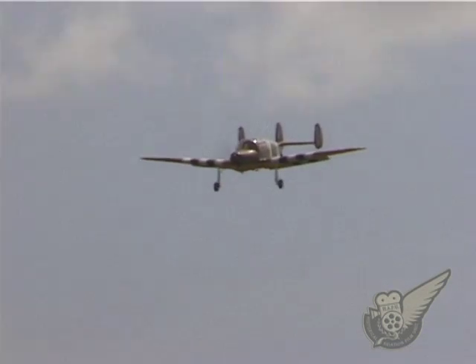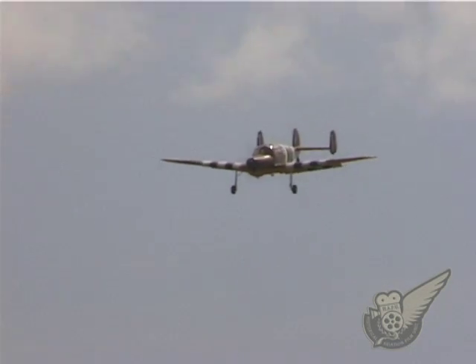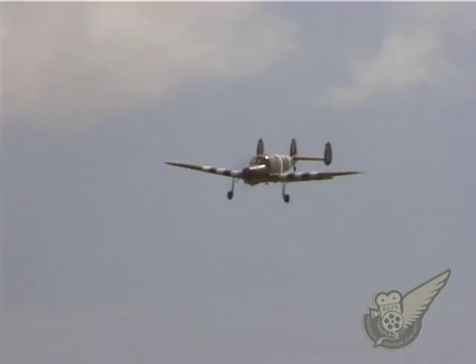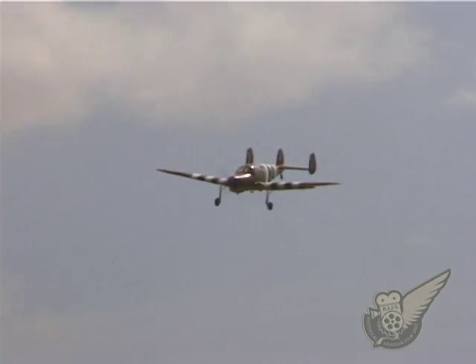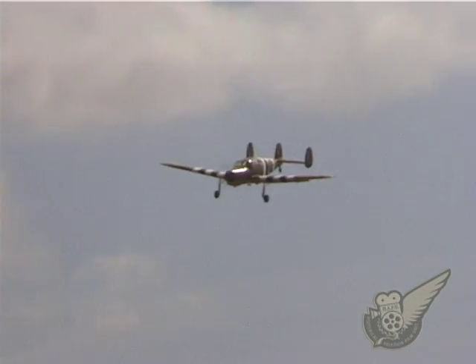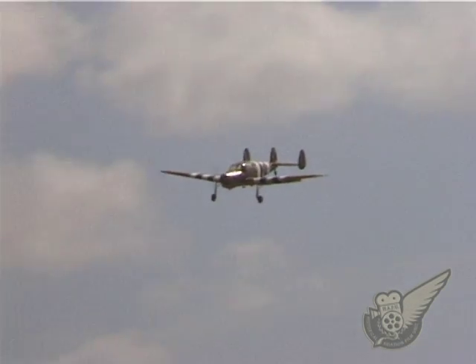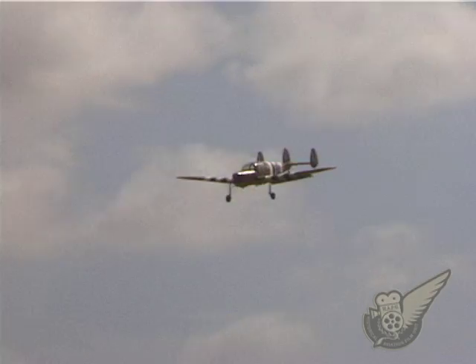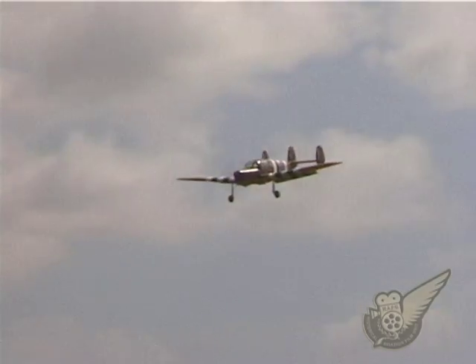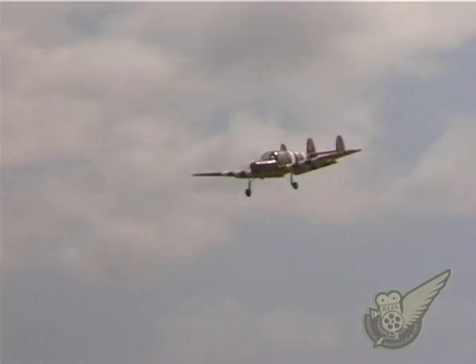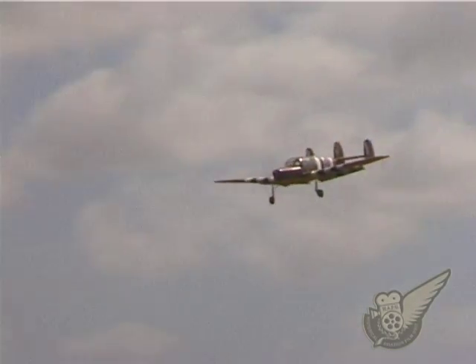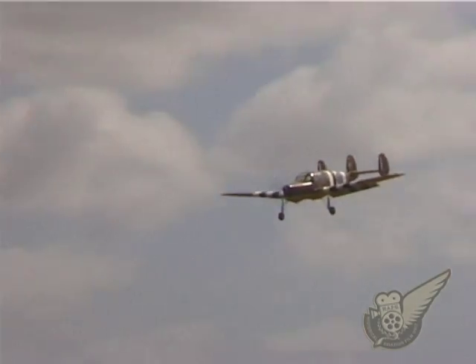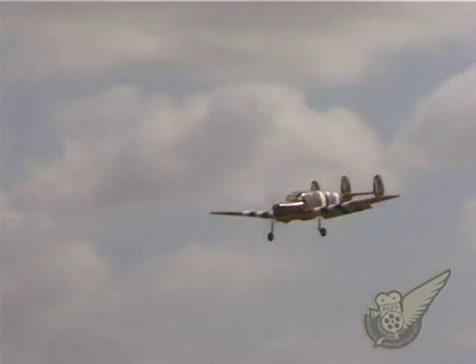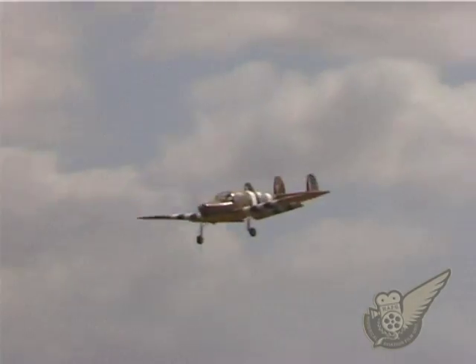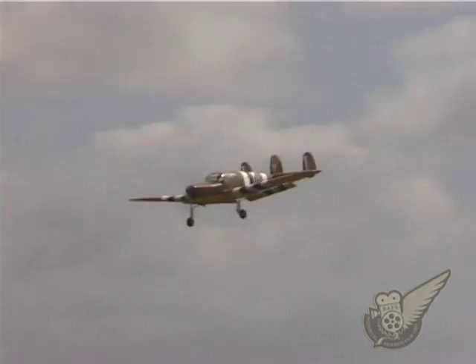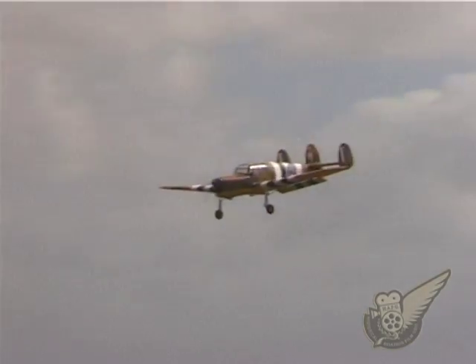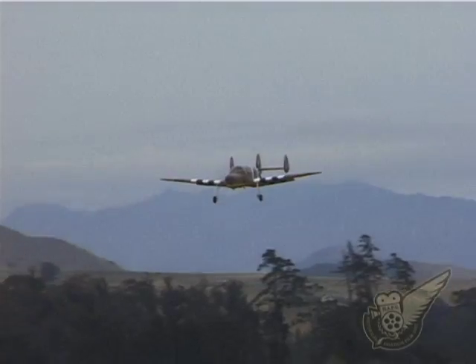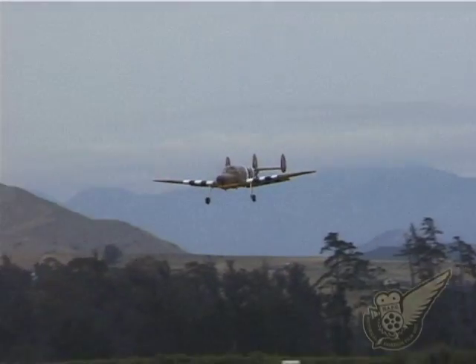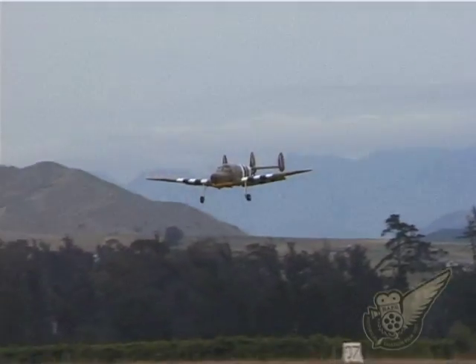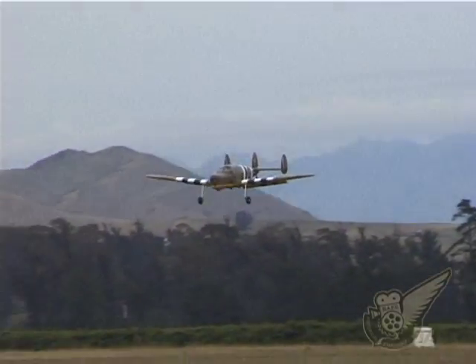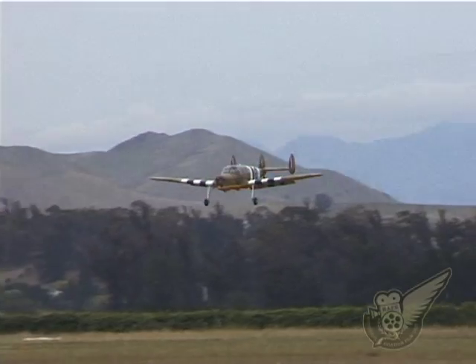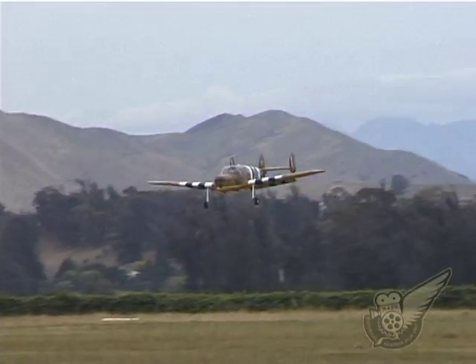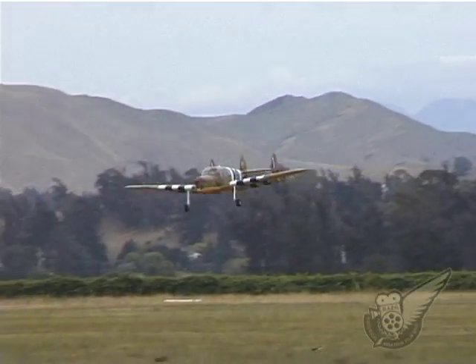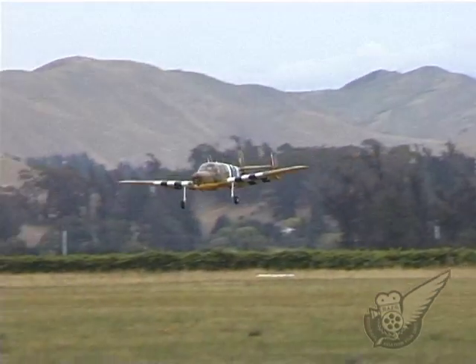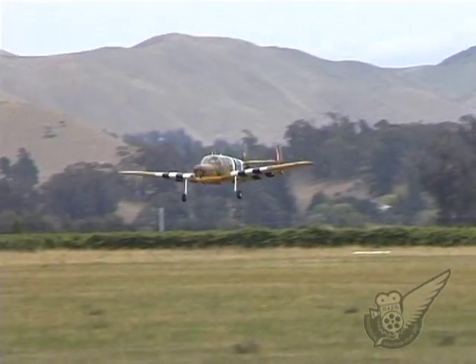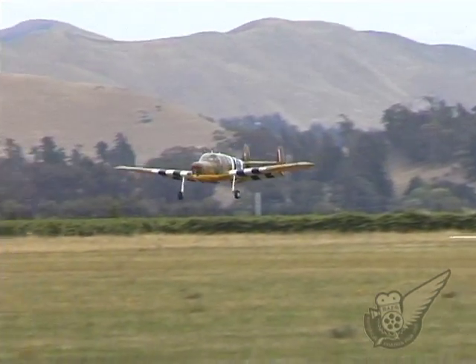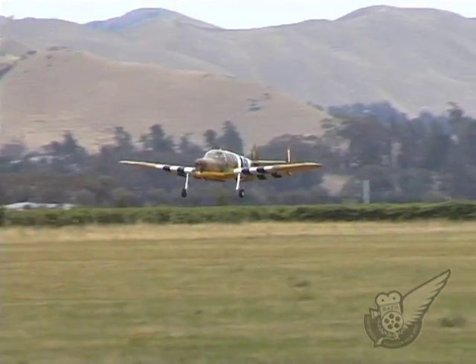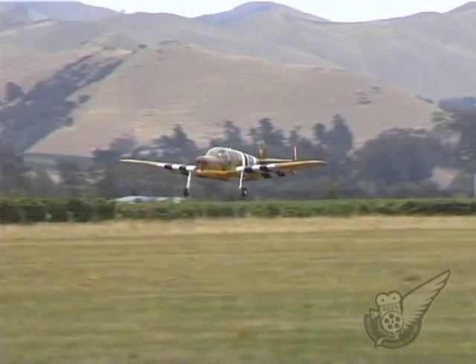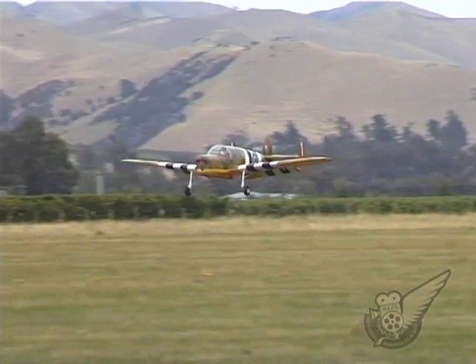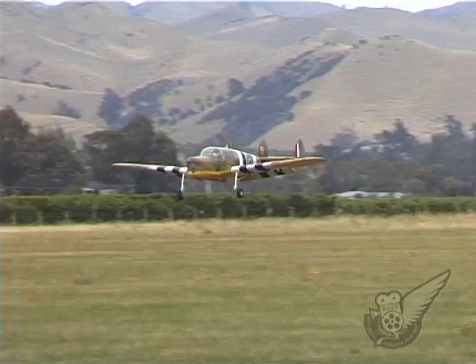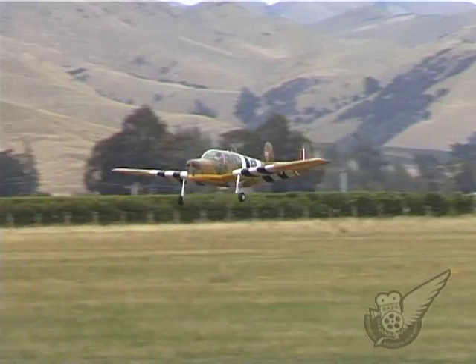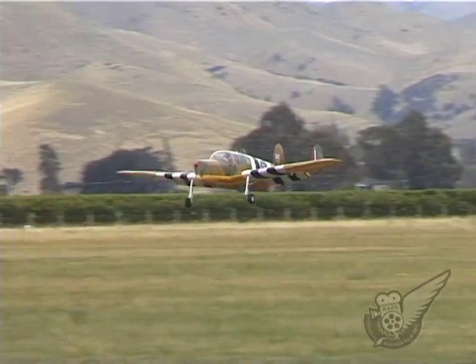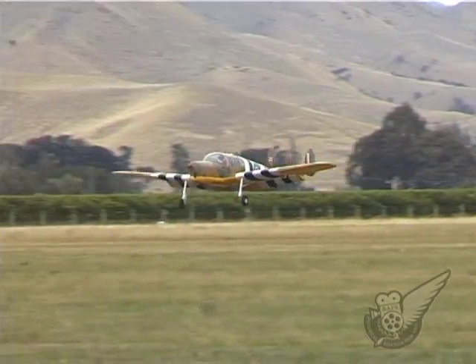After 1945, another 71 civilian models of the Messenger were produced, with more than half a dozen of these ending up in Australia. This aircraft was imported into New Zealand from Australia in 2004.